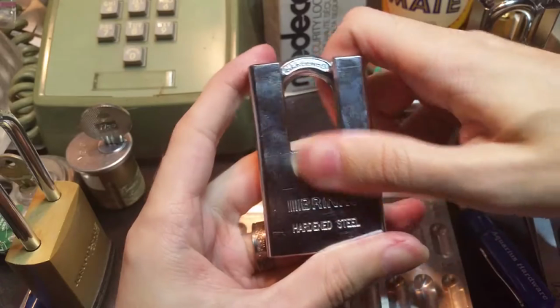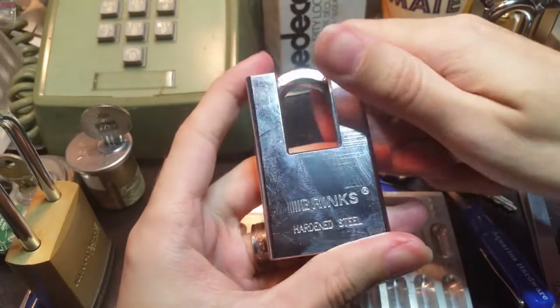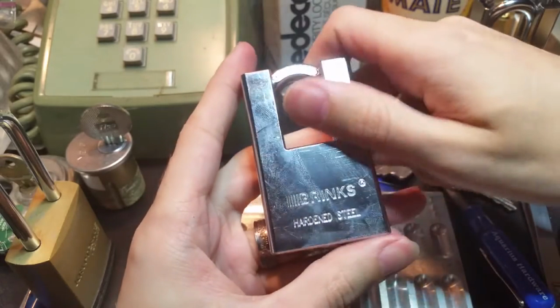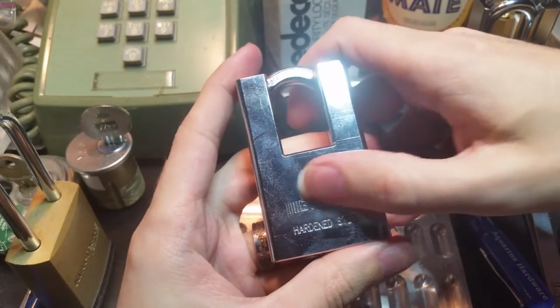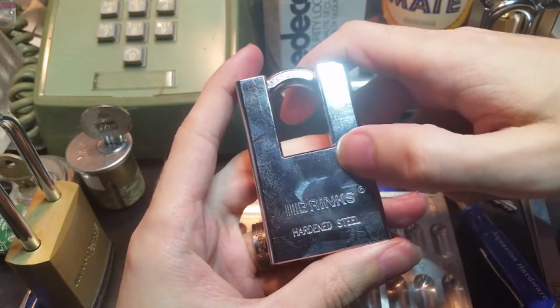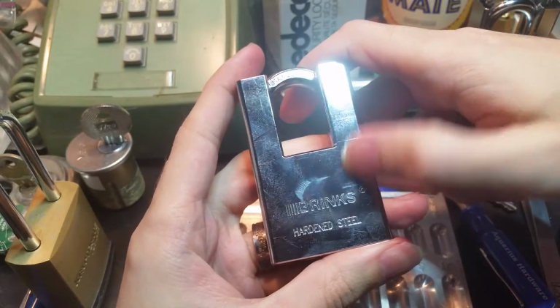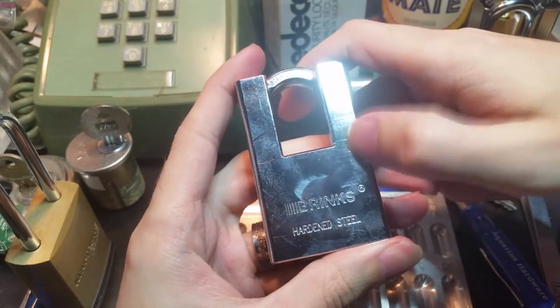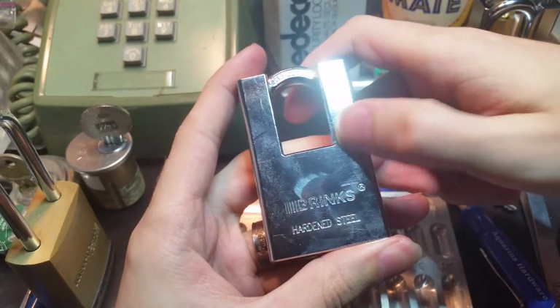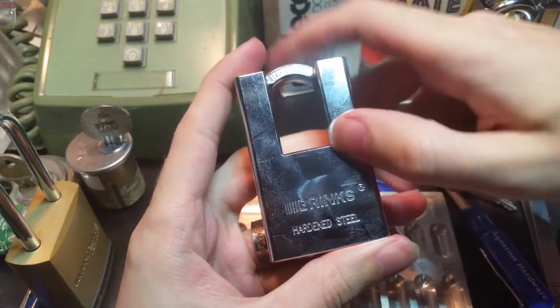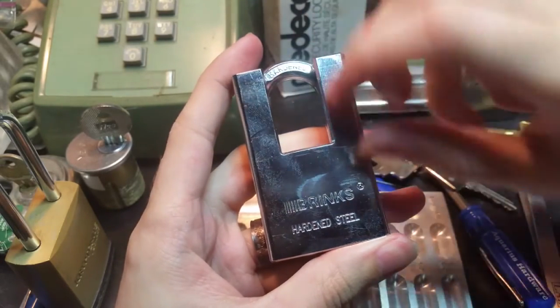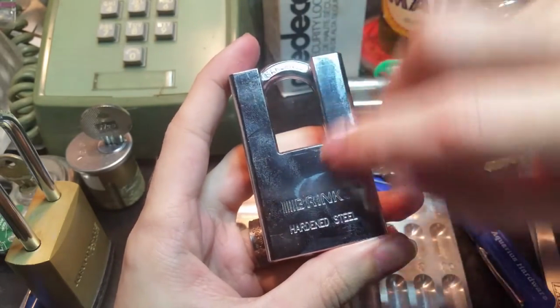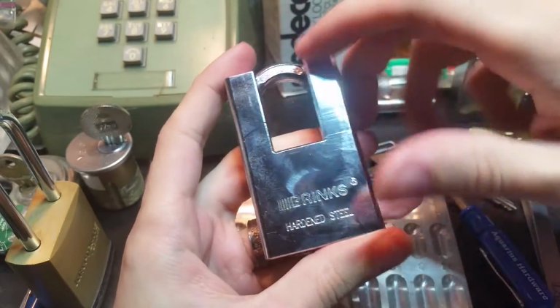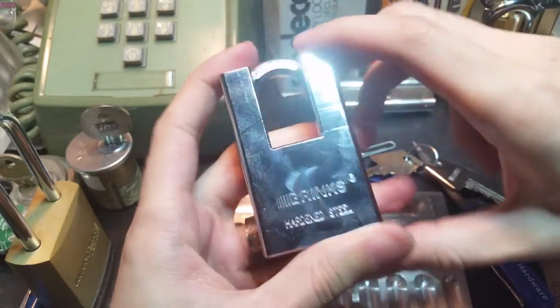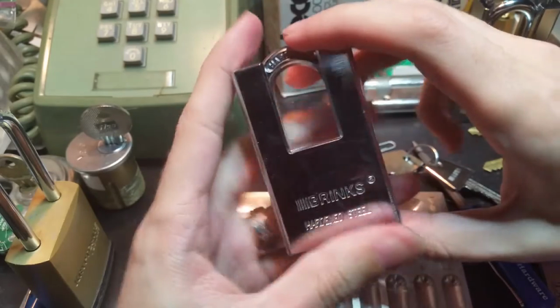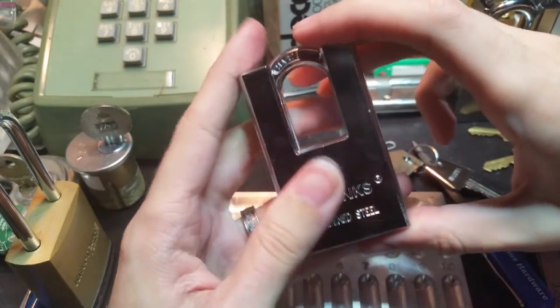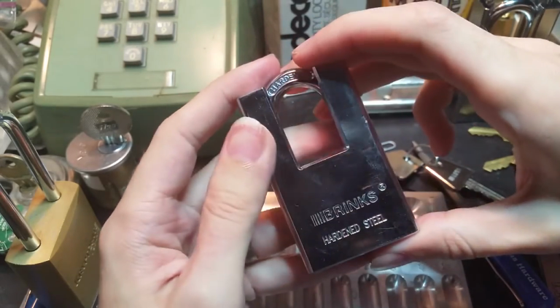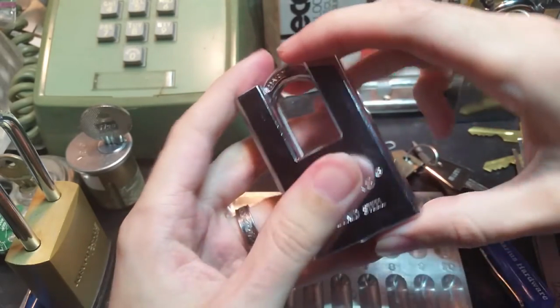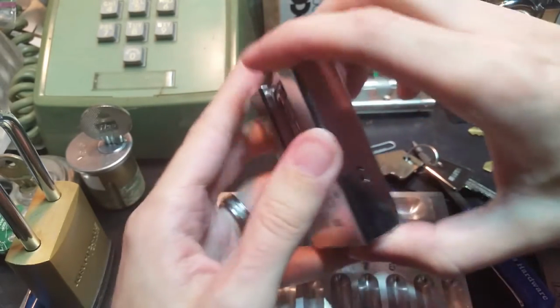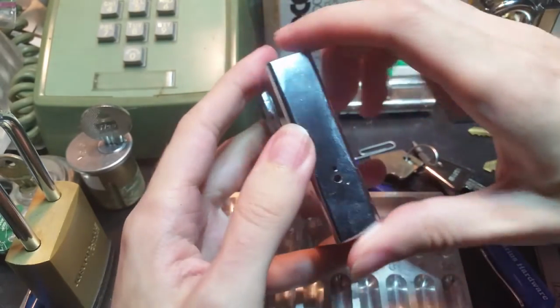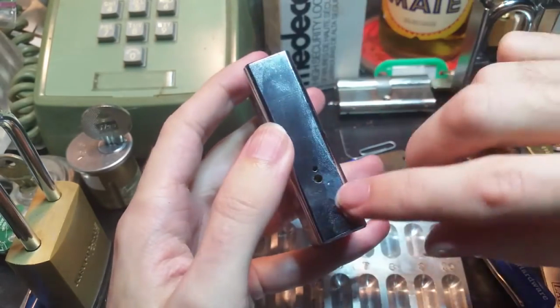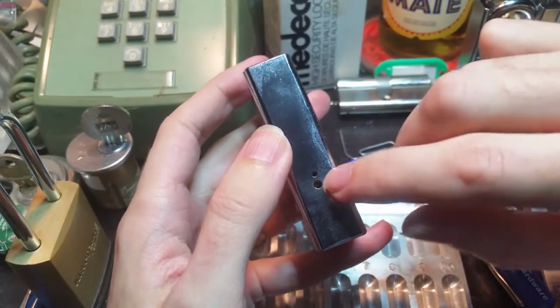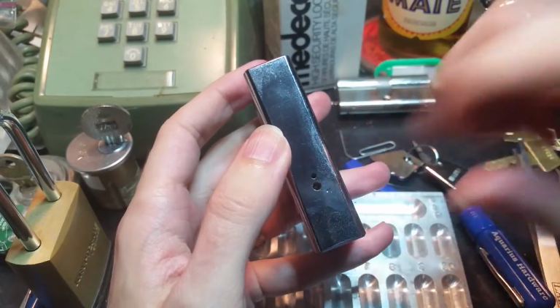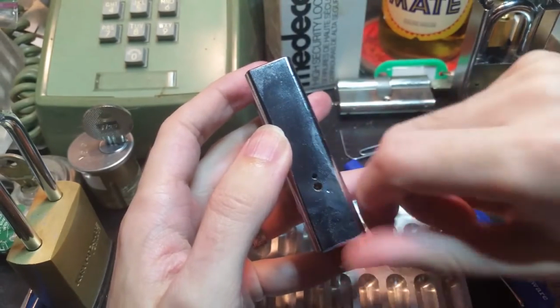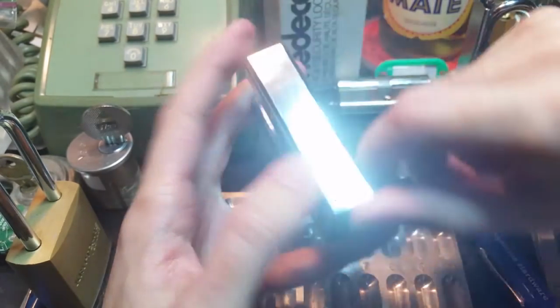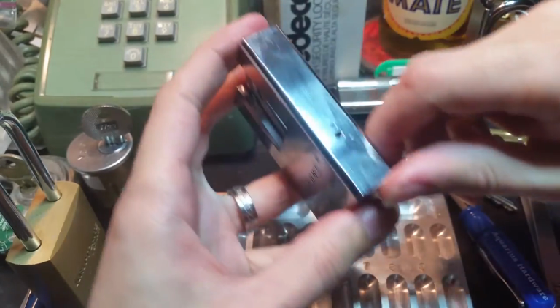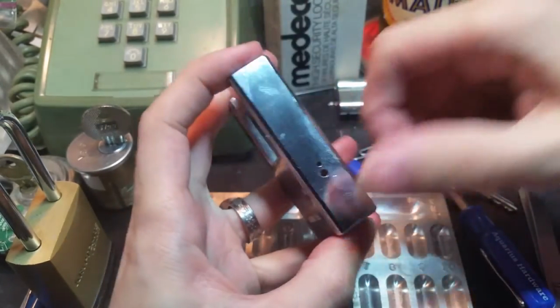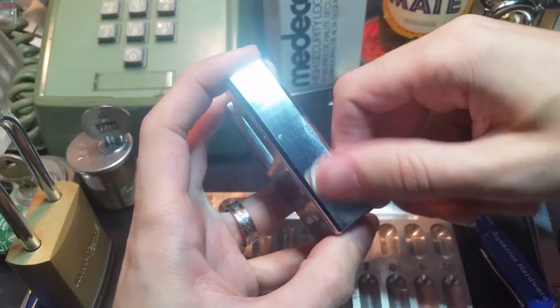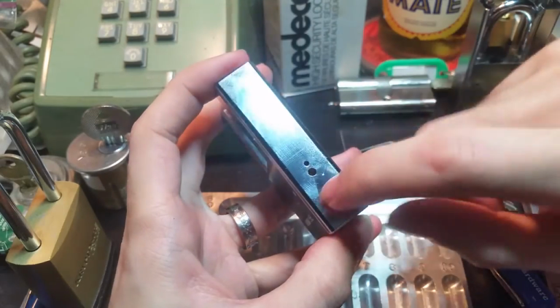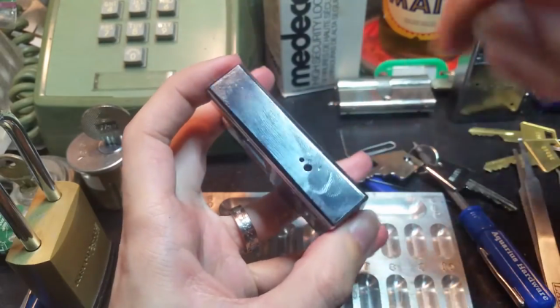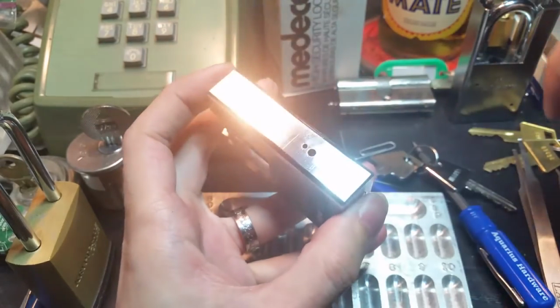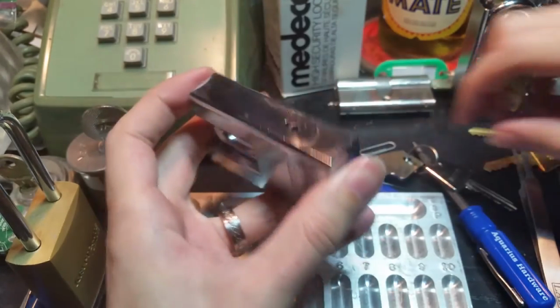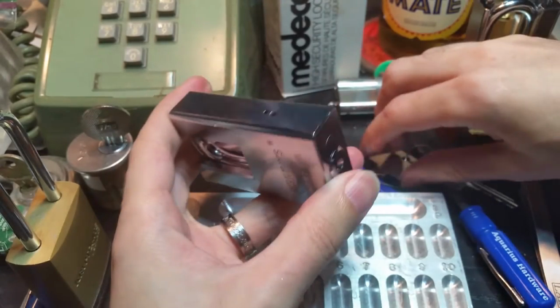Hey folks, so this is that Brinks hardened steel shackled padlock that we looked at in my last video. I finally got a second one so I could take that retaining pin out. So now I'm gonna actually get this thing open for you.